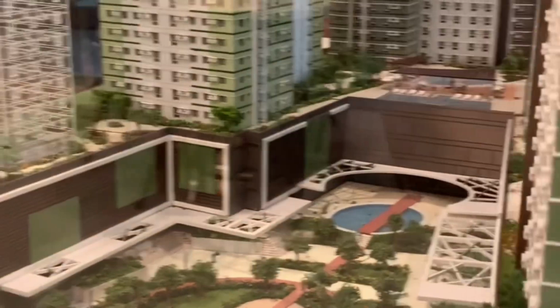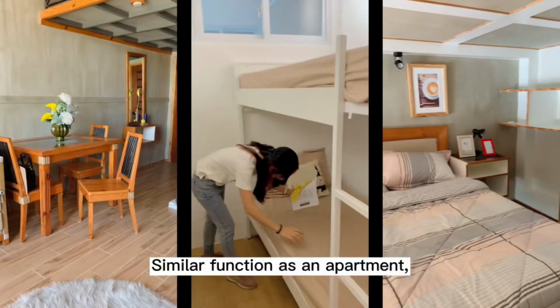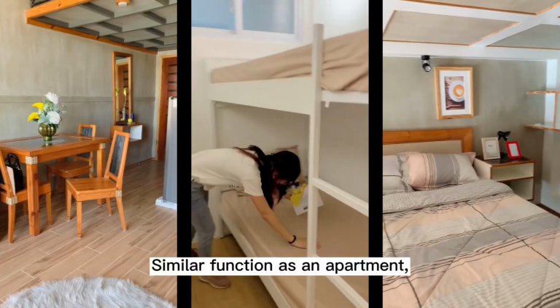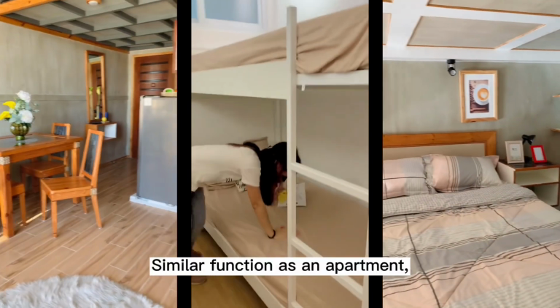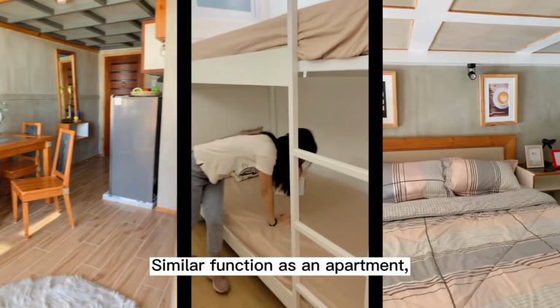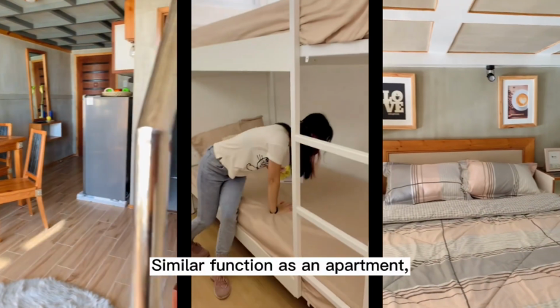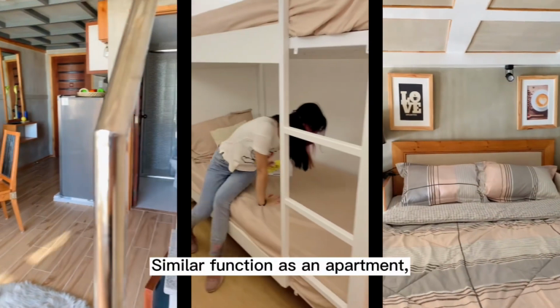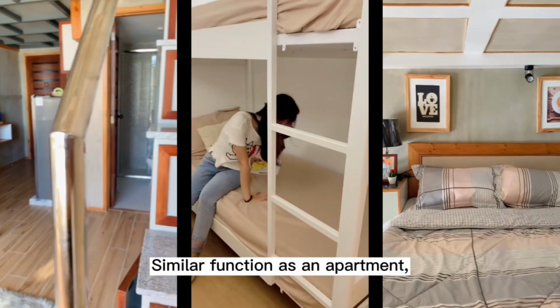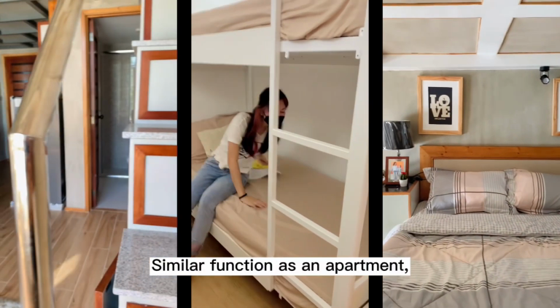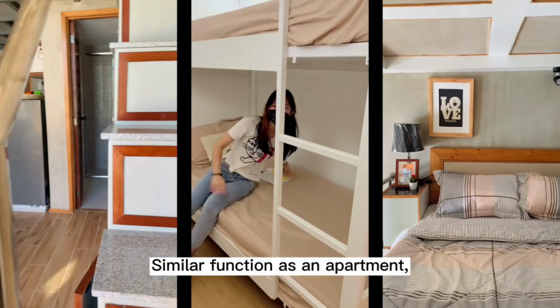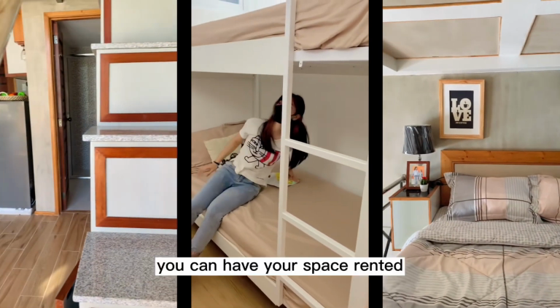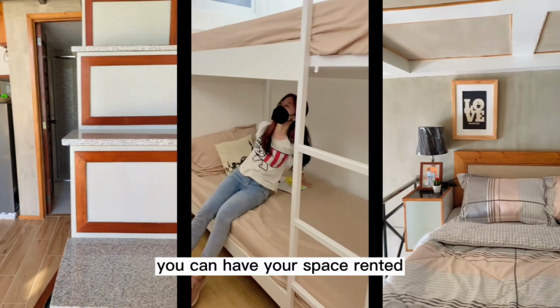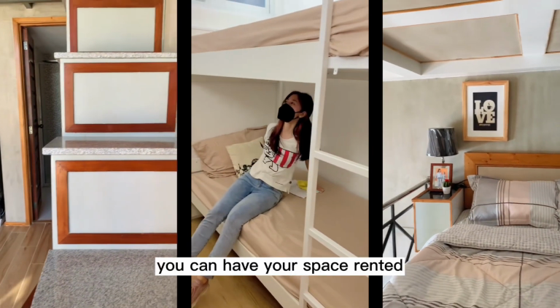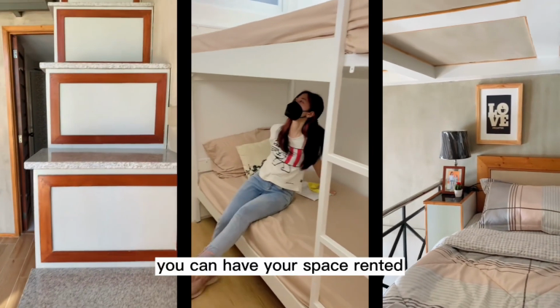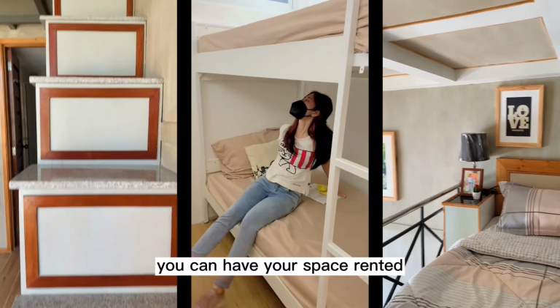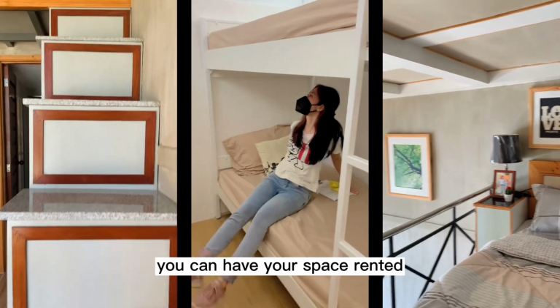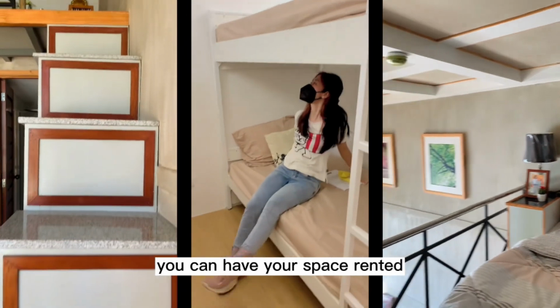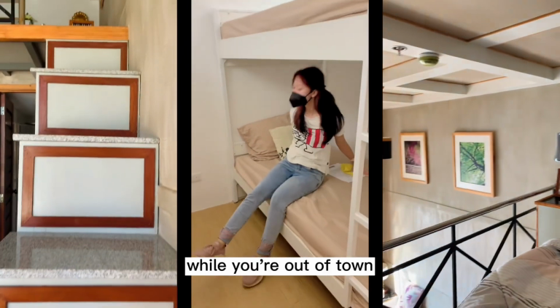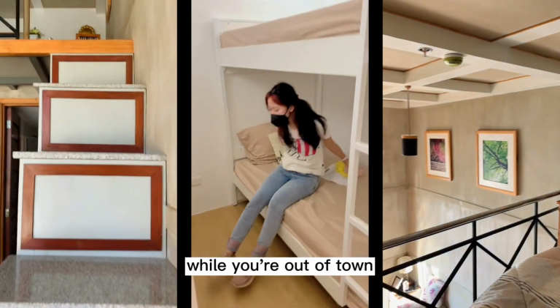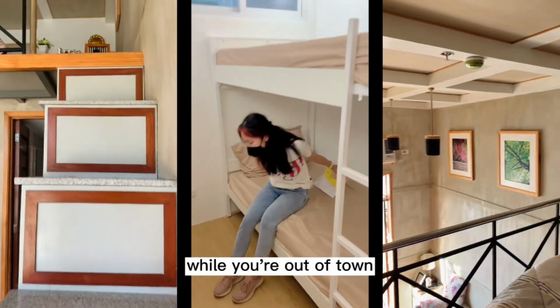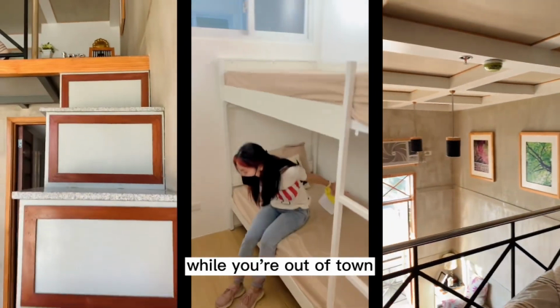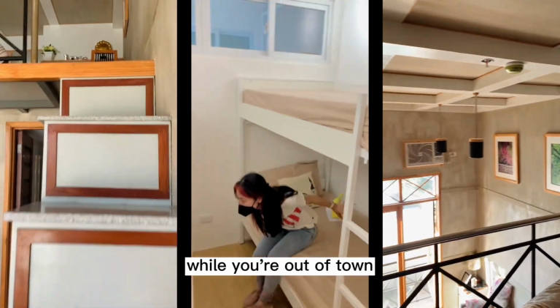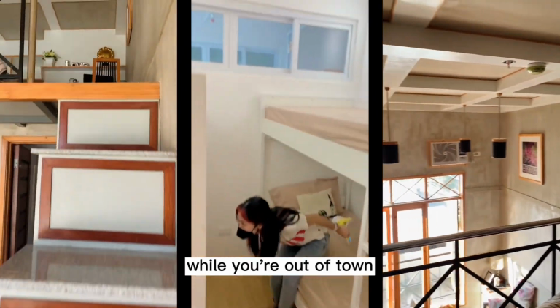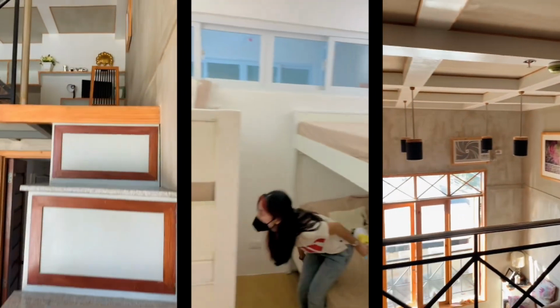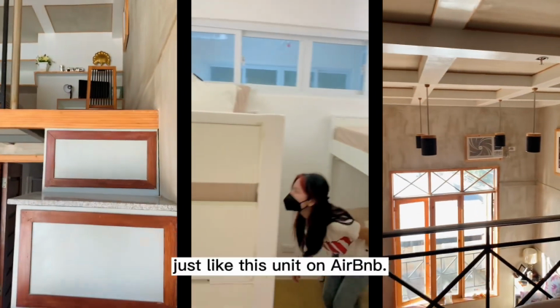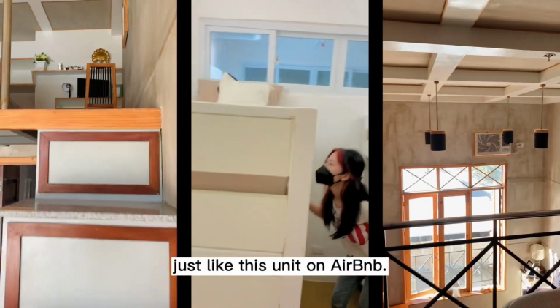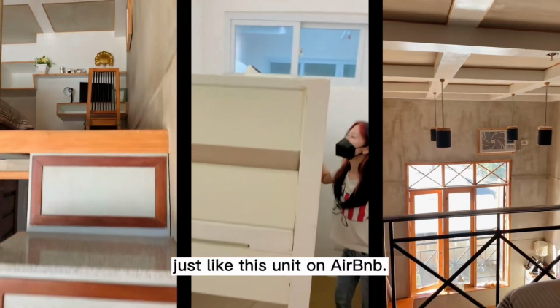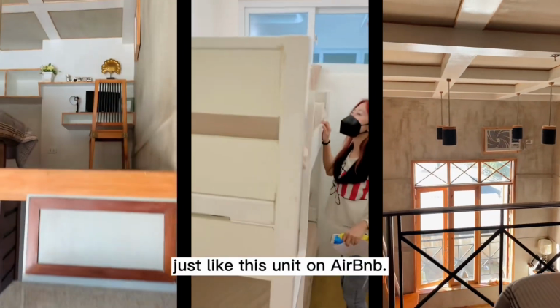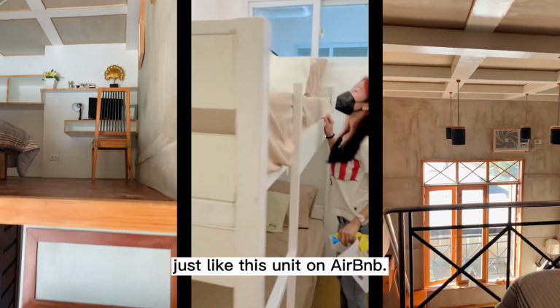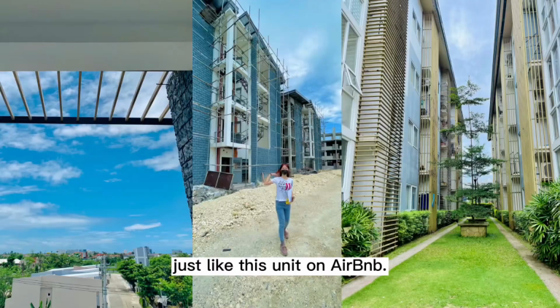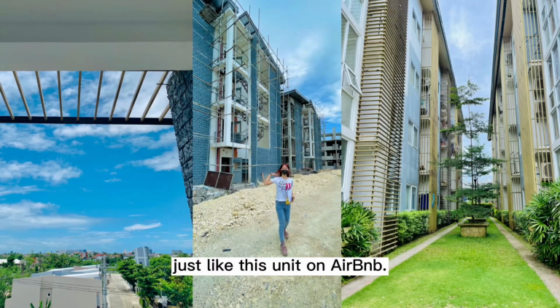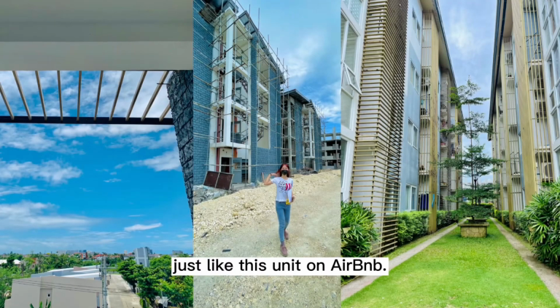Similar in function to an apartment, you can have your space rented while you're out of town — just like this unit on Airbnb.